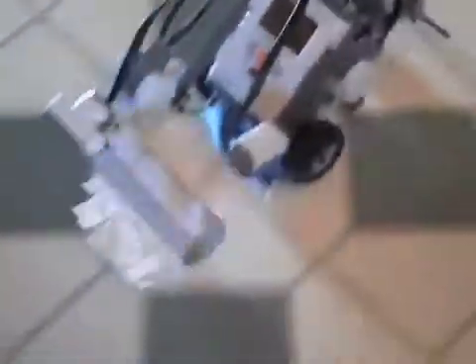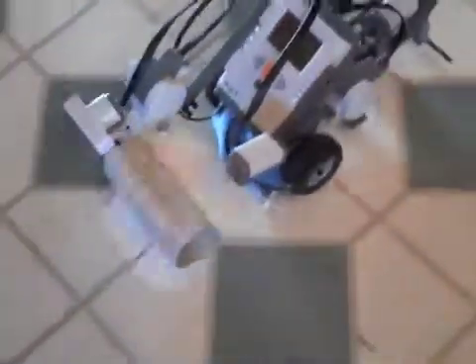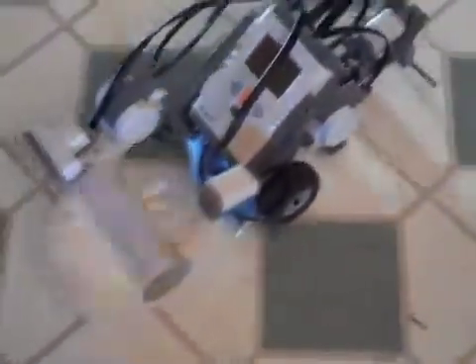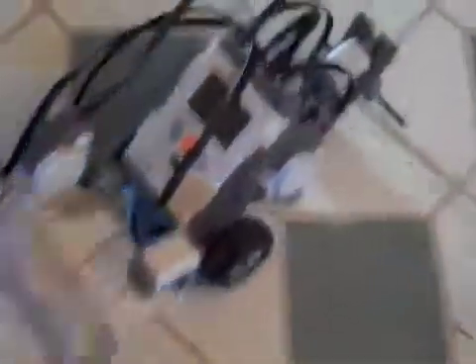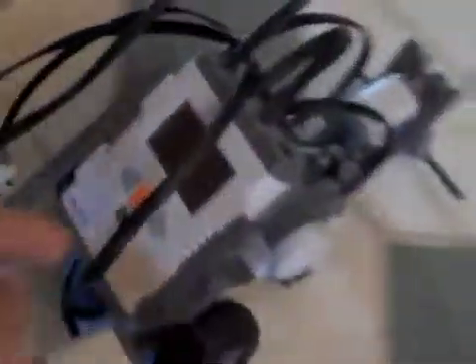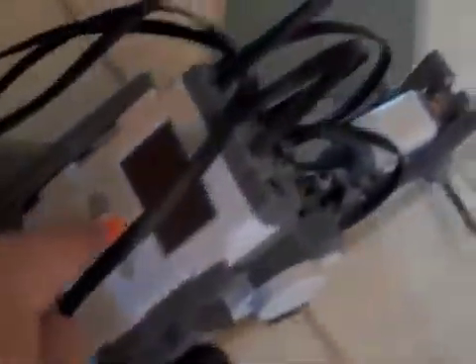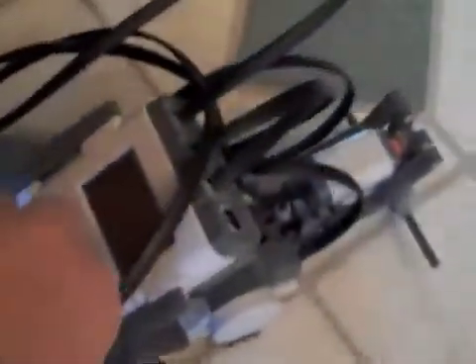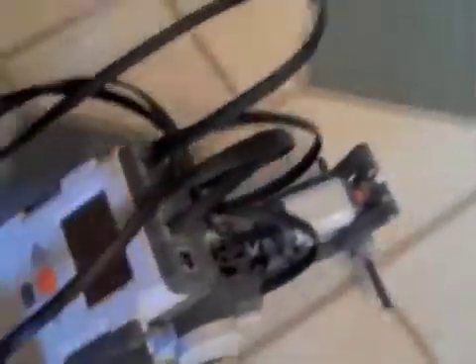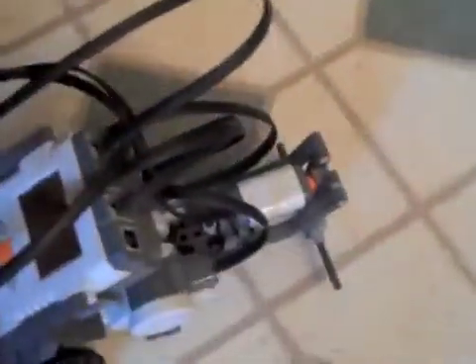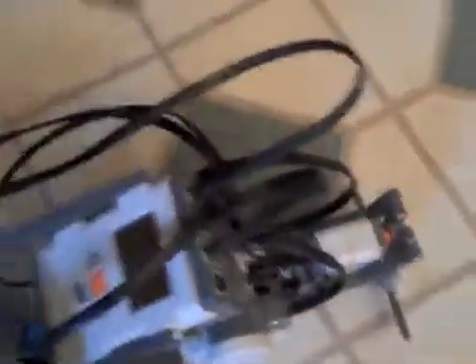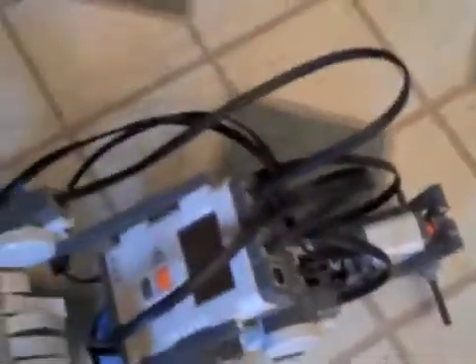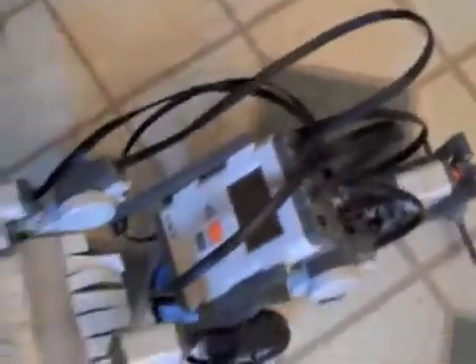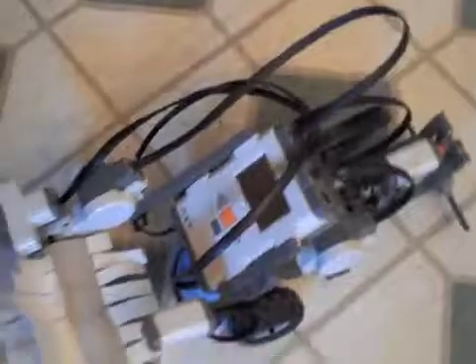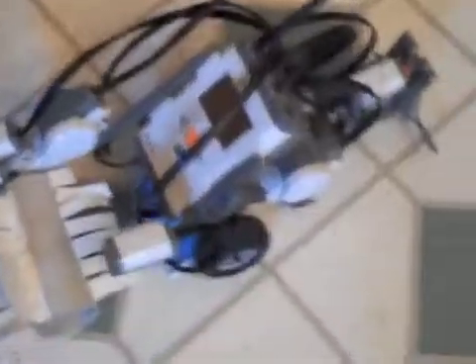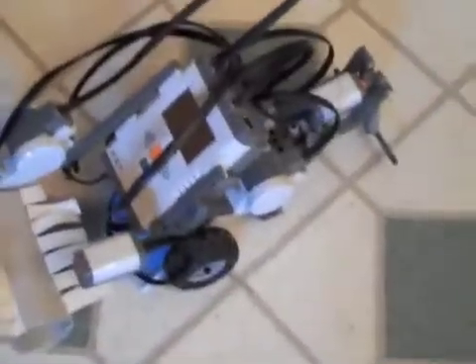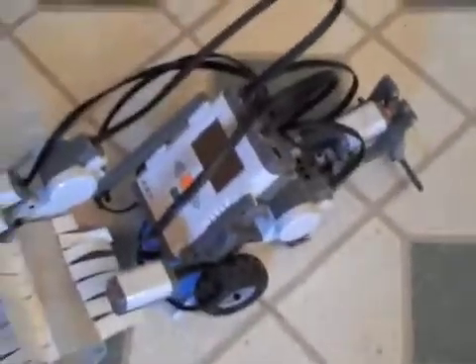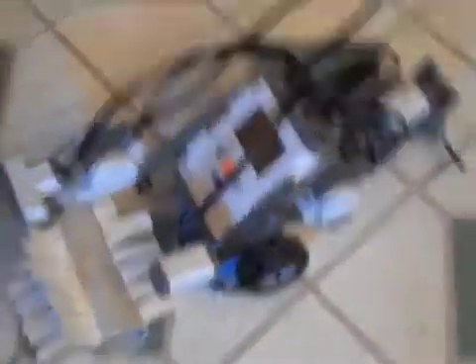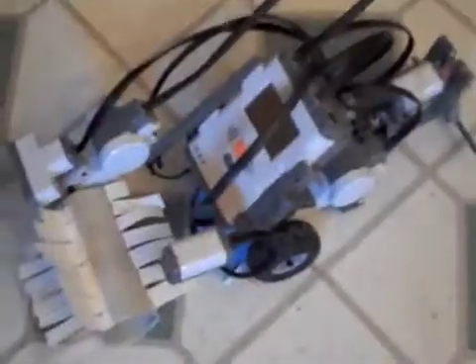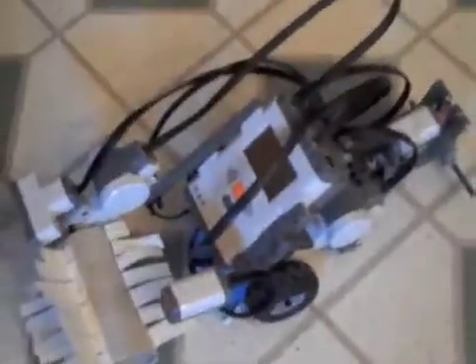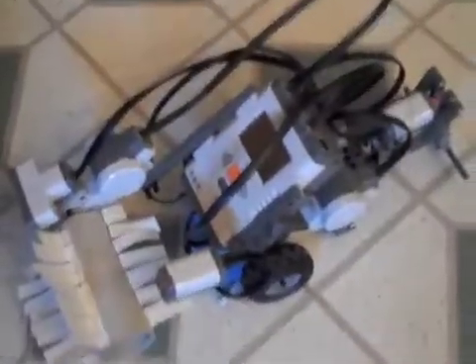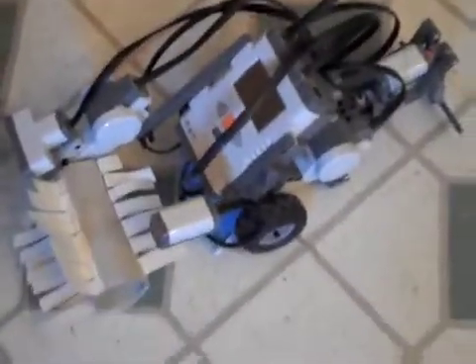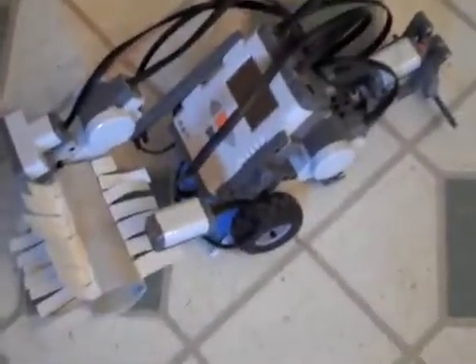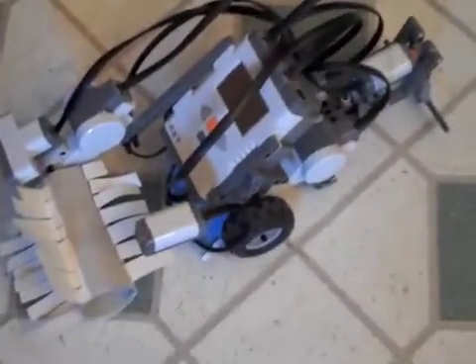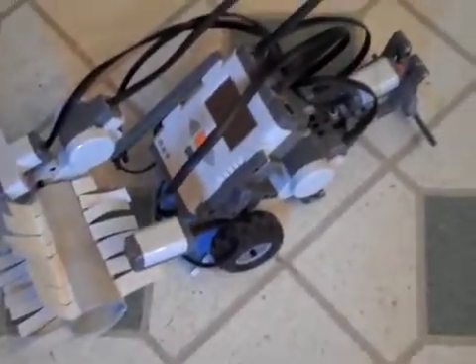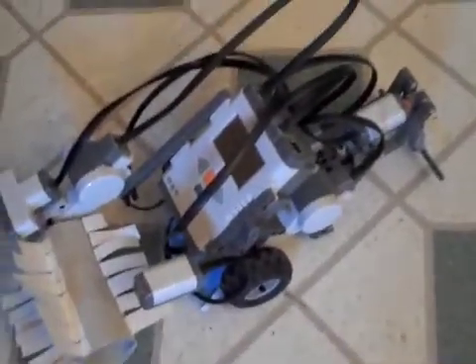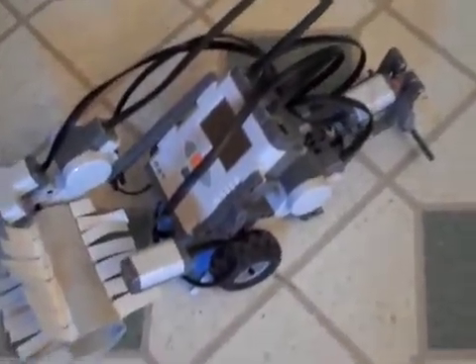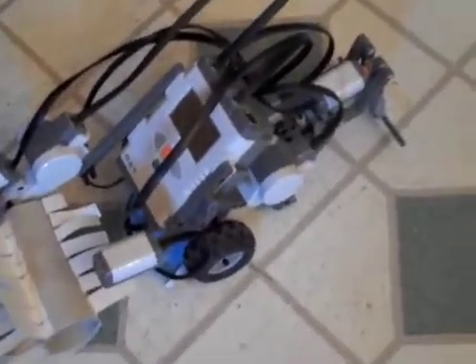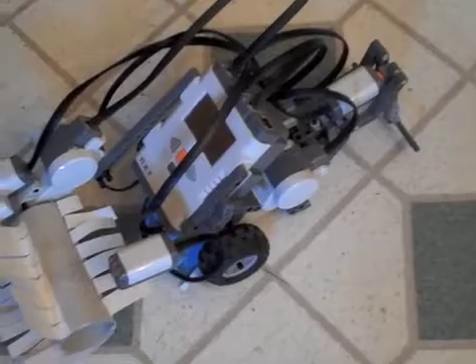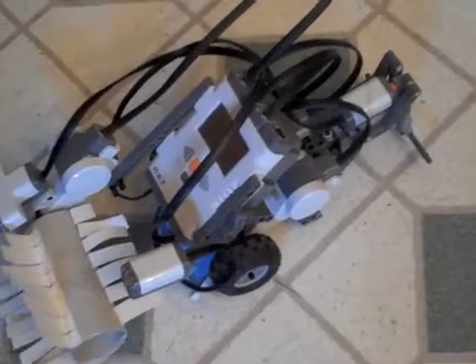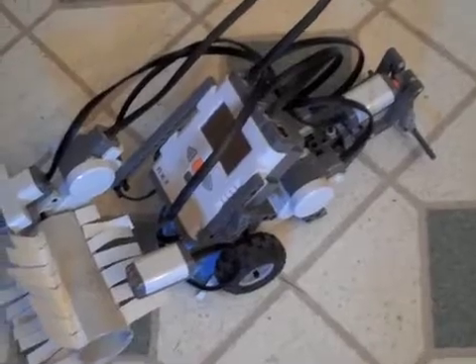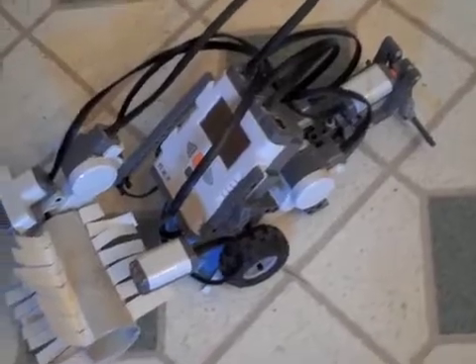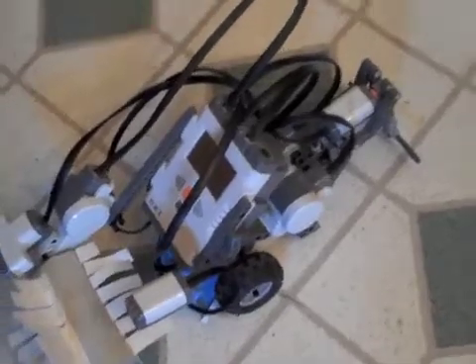So that's my Lego NXT Street Sweeper. I hope you liked it, and that is my Logo2Lego class final project. Thanks for watching. God bless.